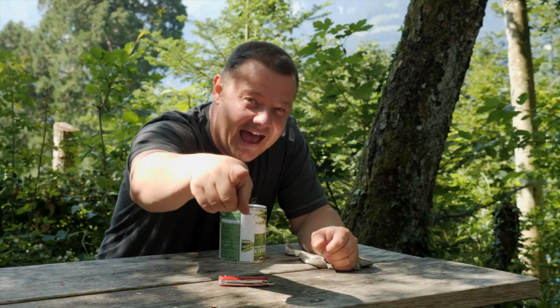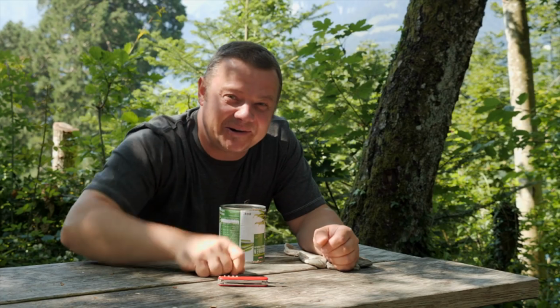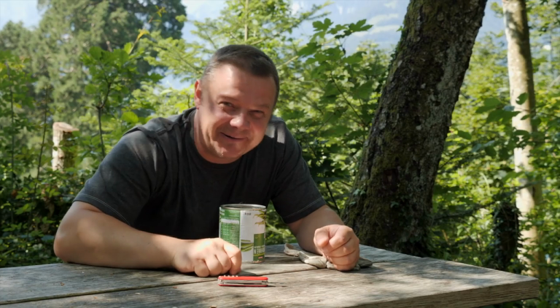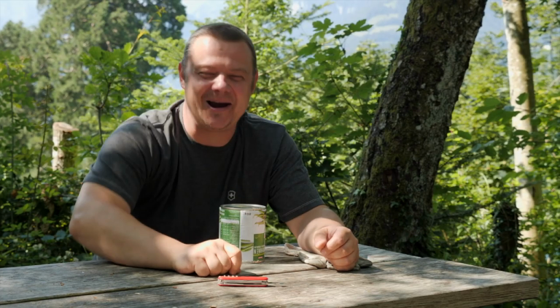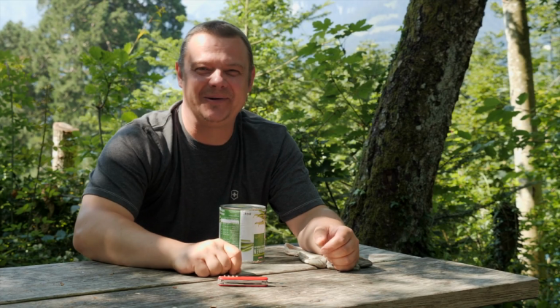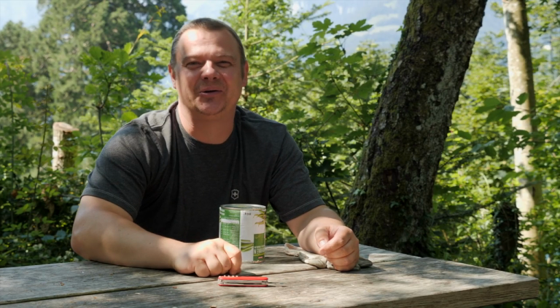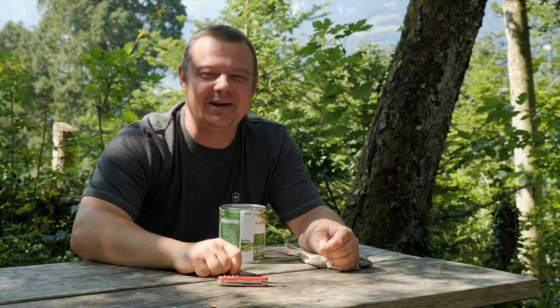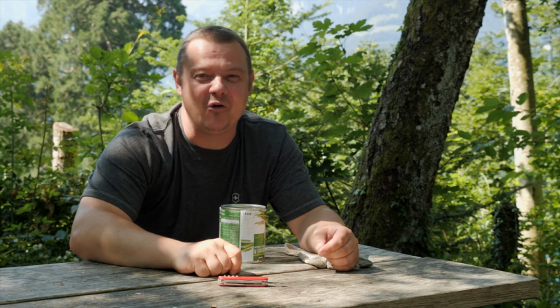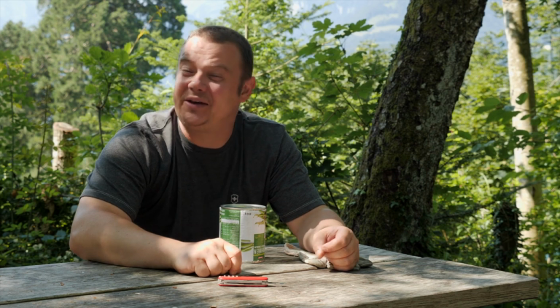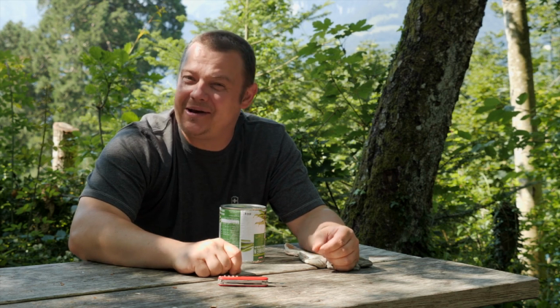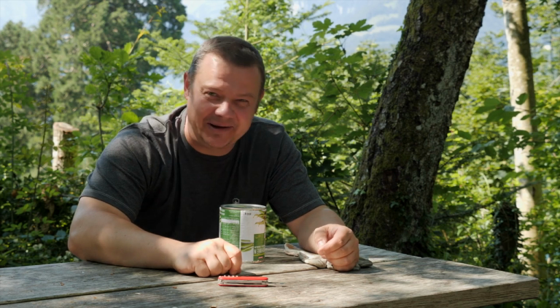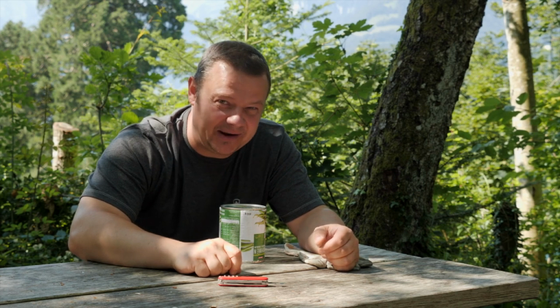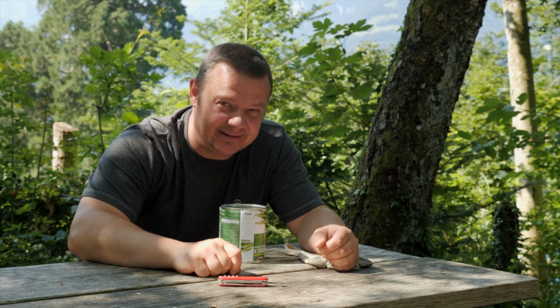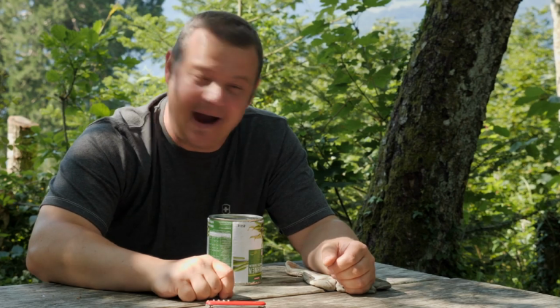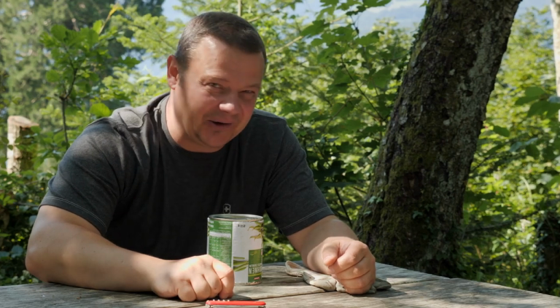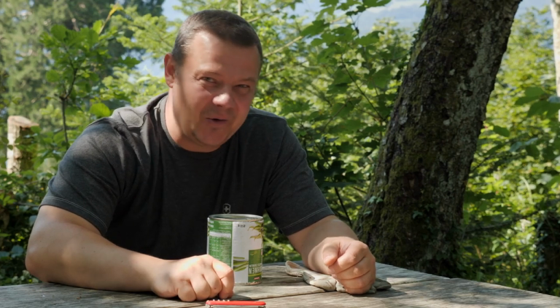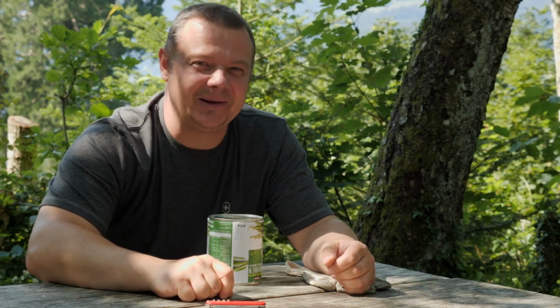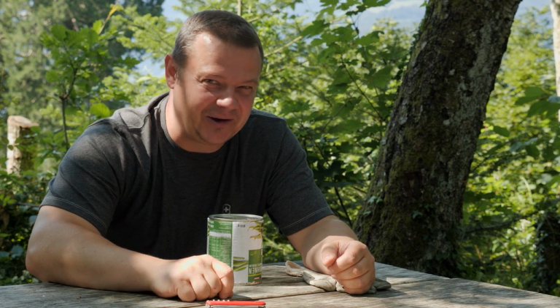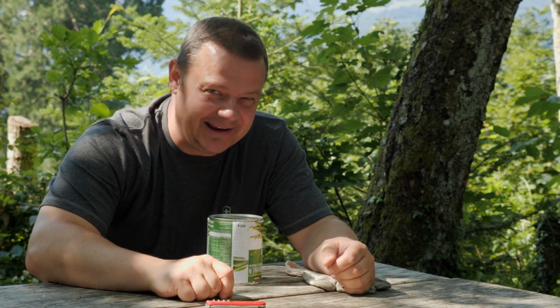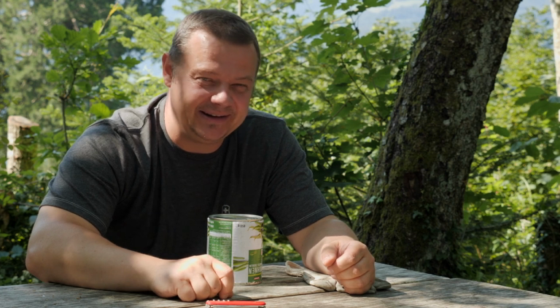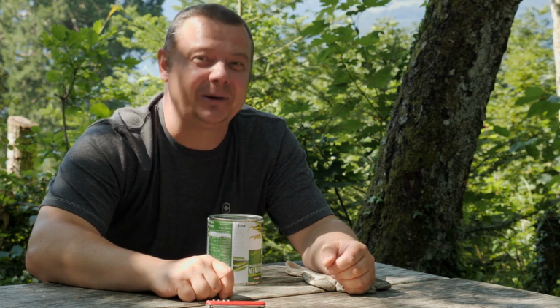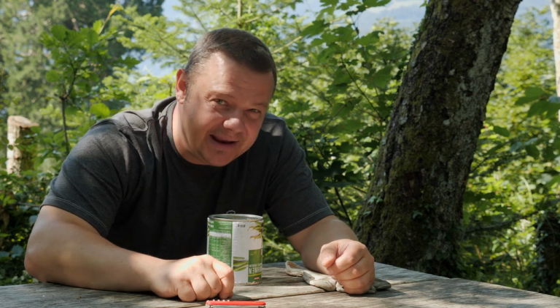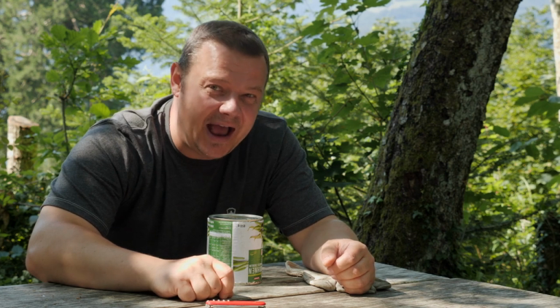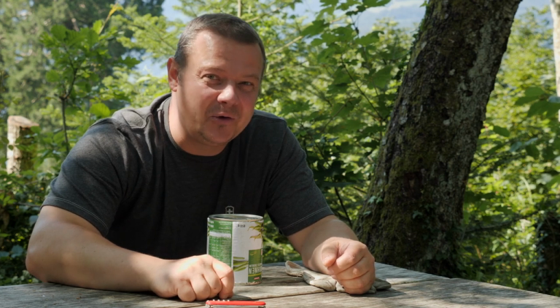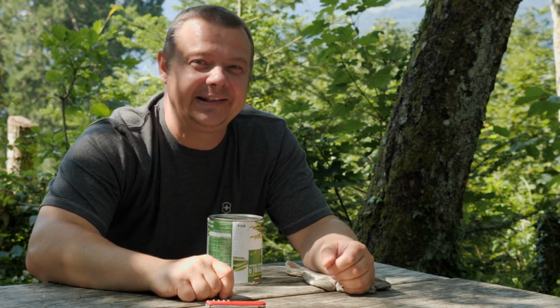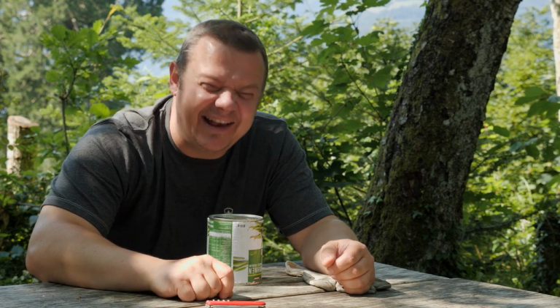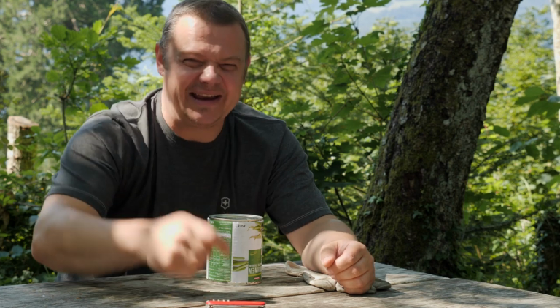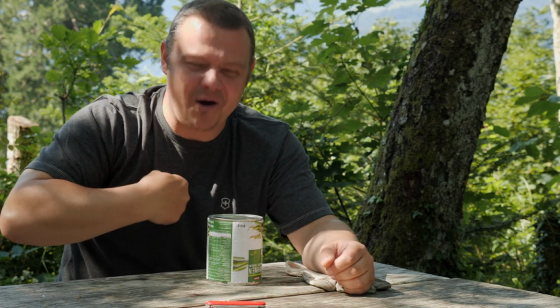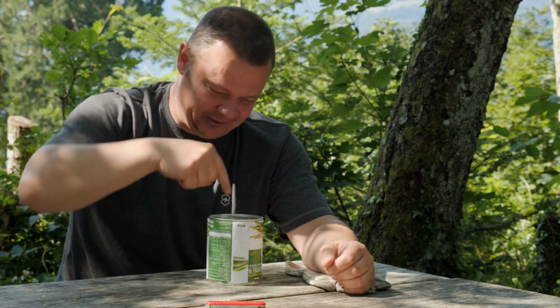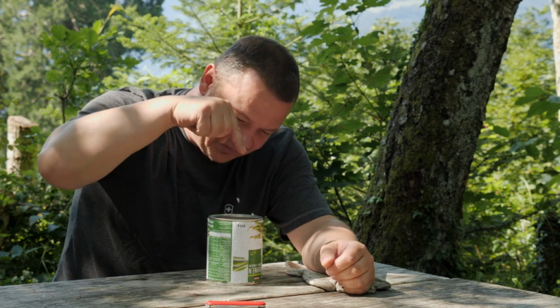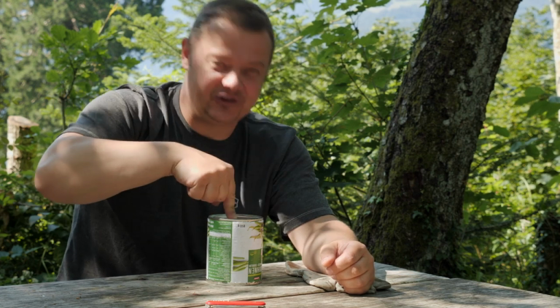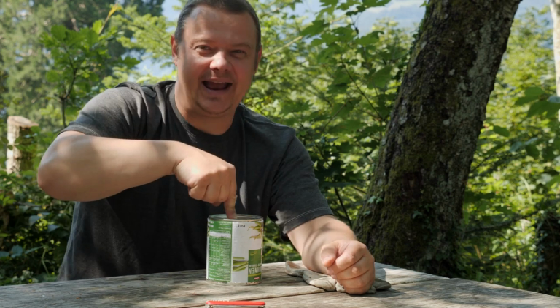Hello YouTube! Welcome to another video of my Swiss Army Knife tips and tricks. I'm not the guy who spends a lot of time in the kitchen, but today I'll show you the fastest way I know to open a thin can.